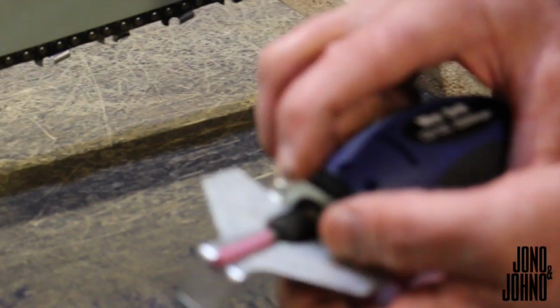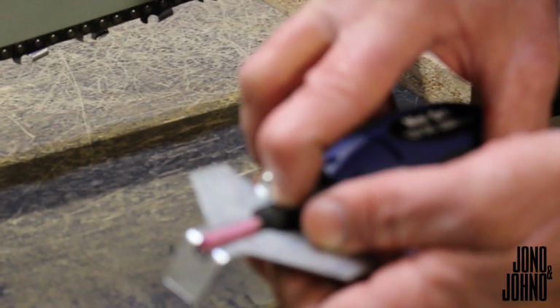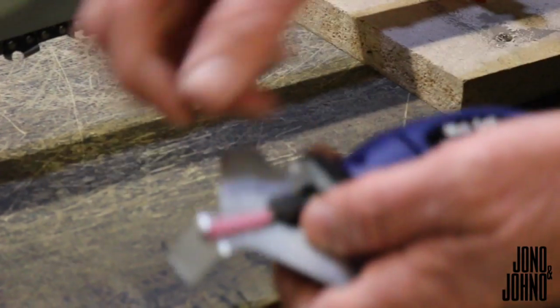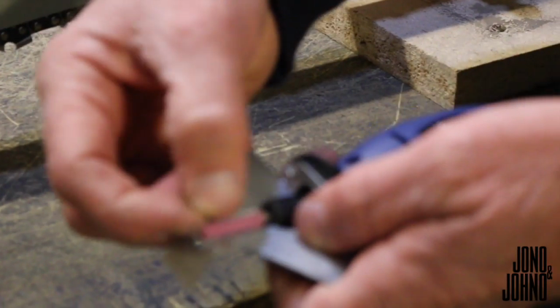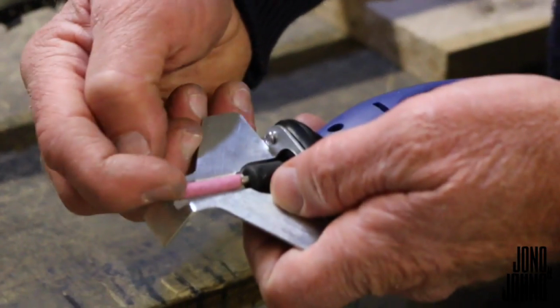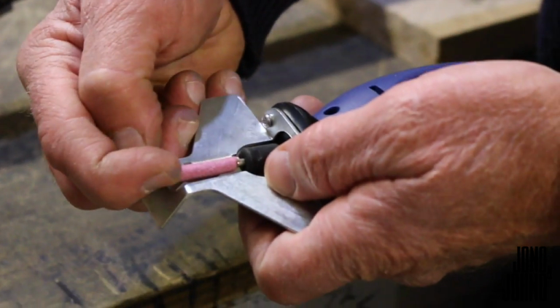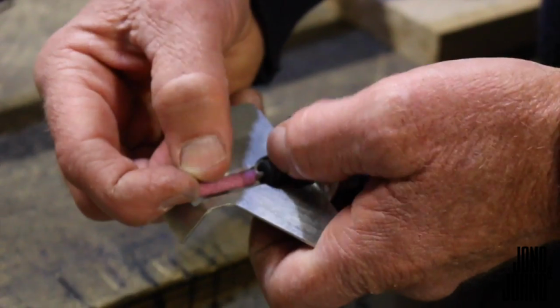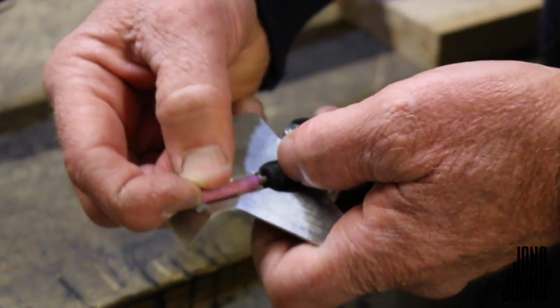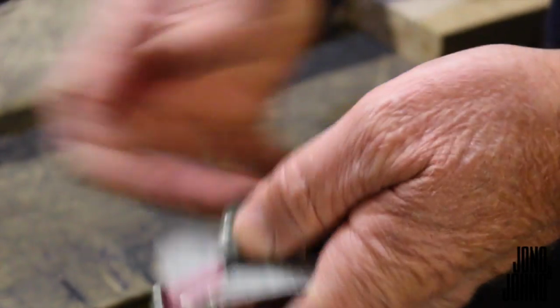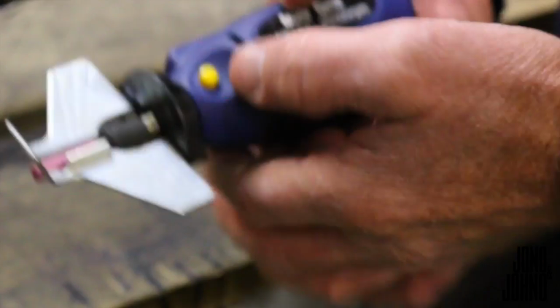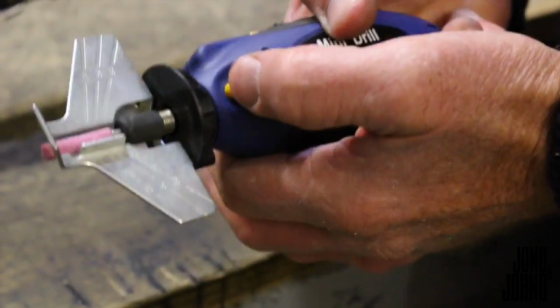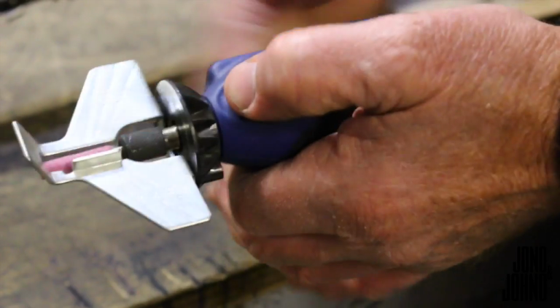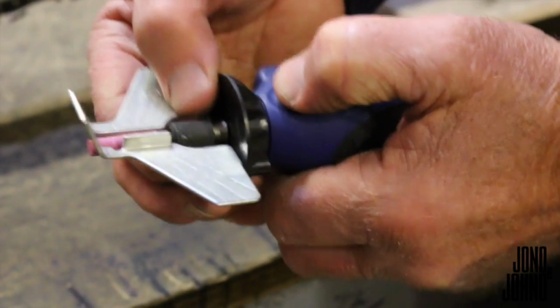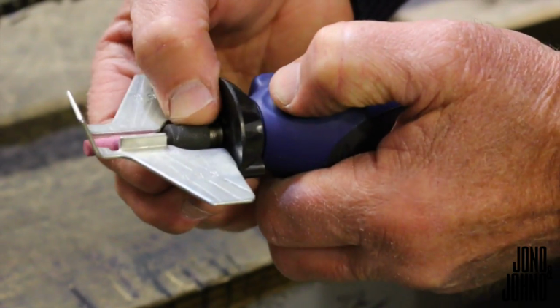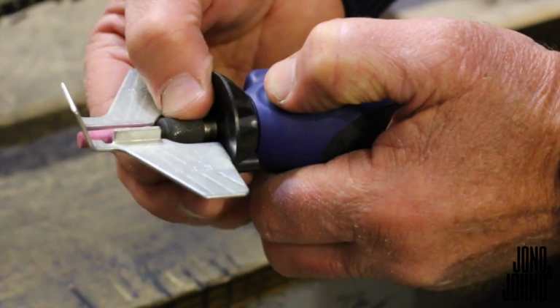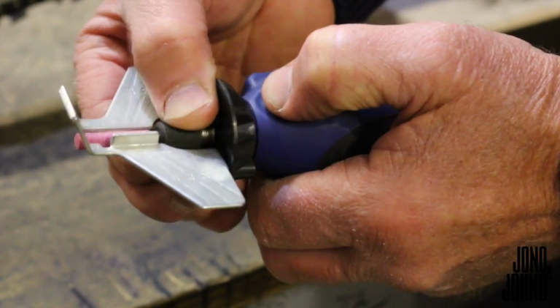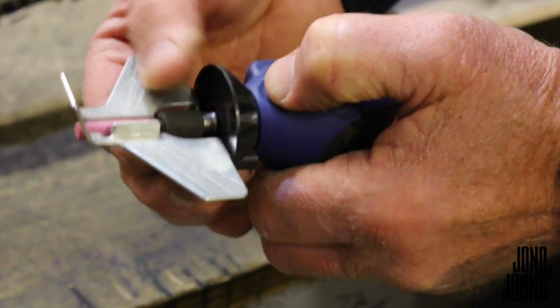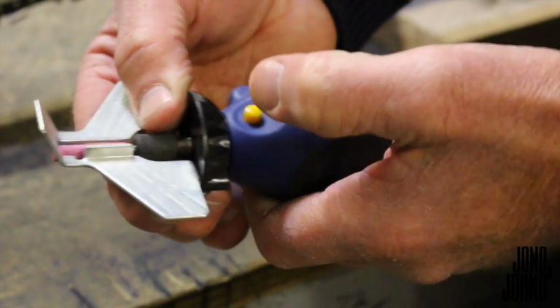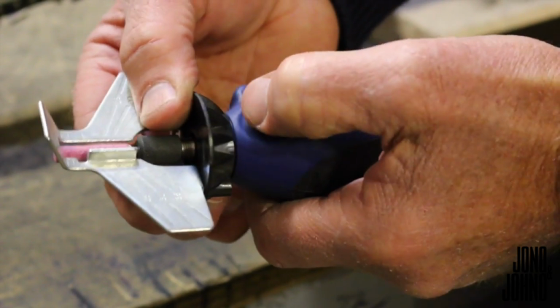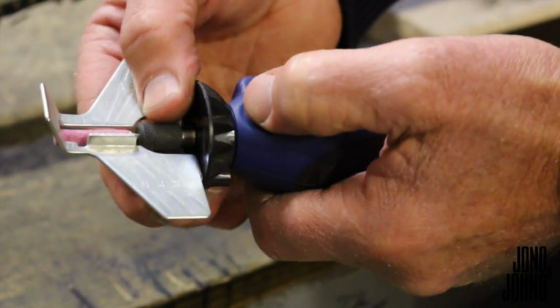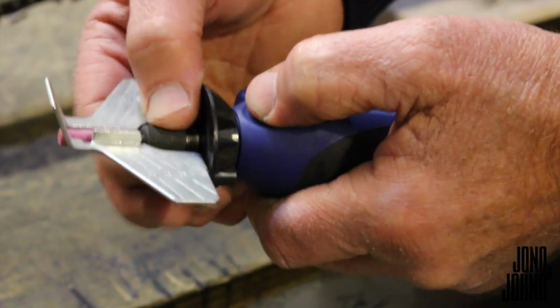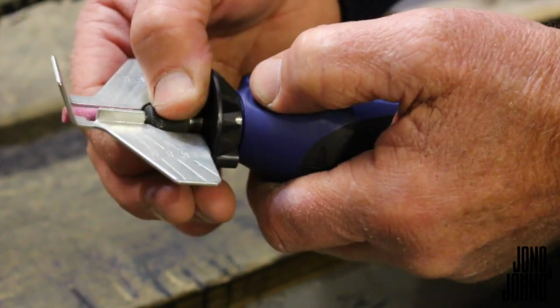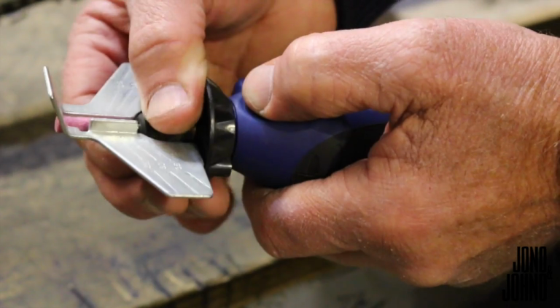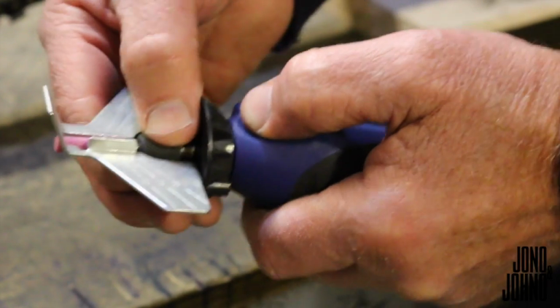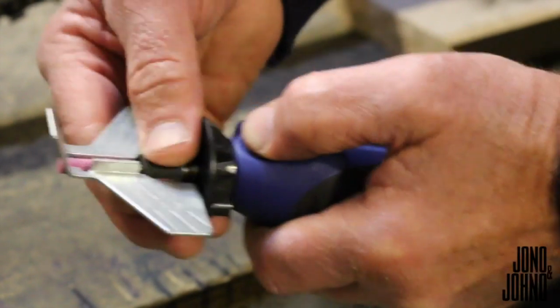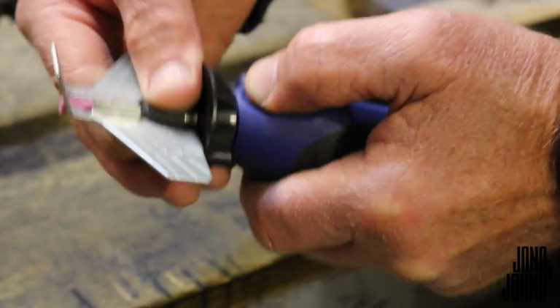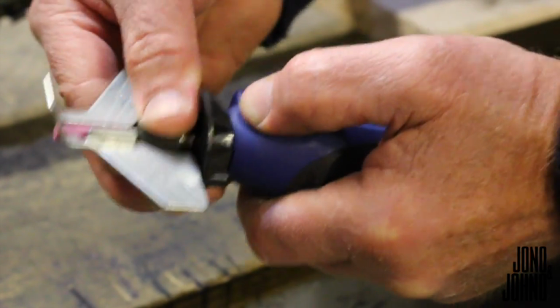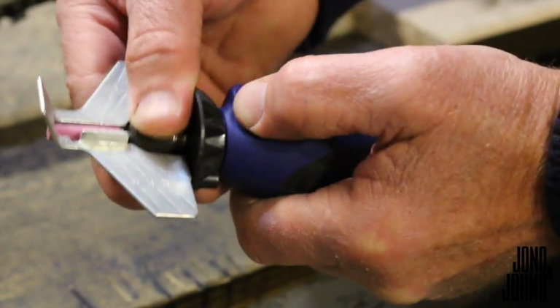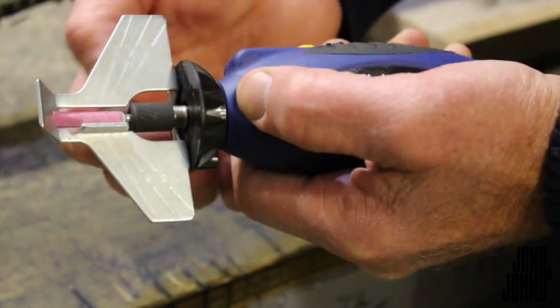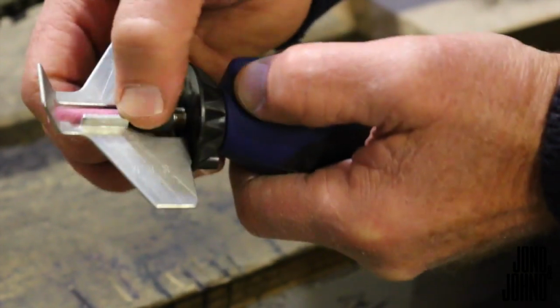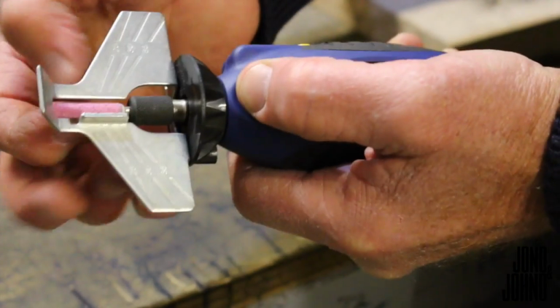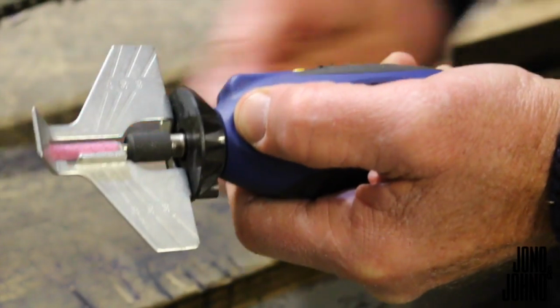Undo your collet, slot it in, tighten your collet up. There's a little lock for the collet — just press lightly and turn the collet and it will lock in place. Then tighten it up onto the stone.